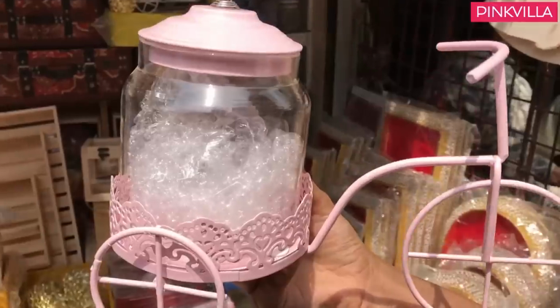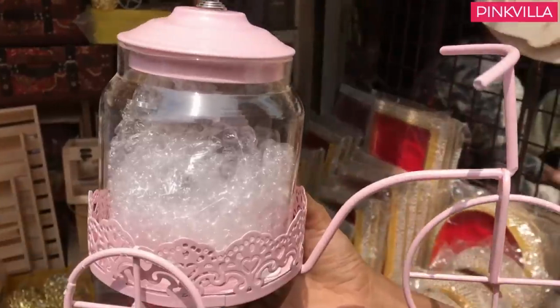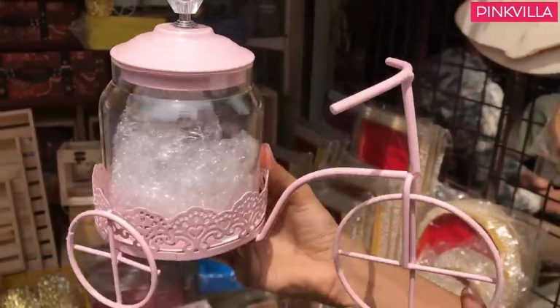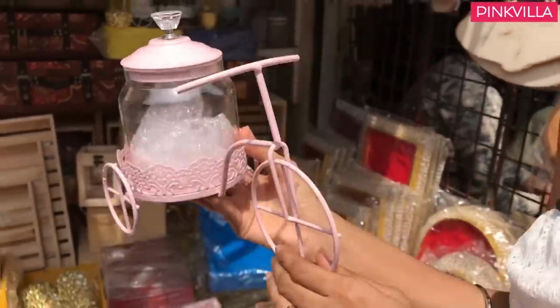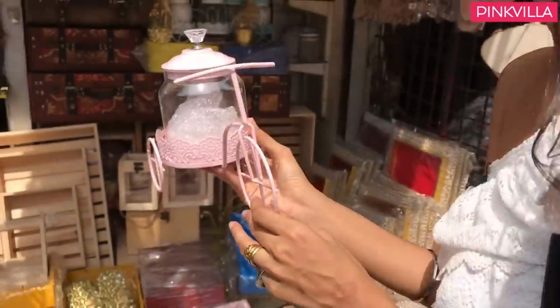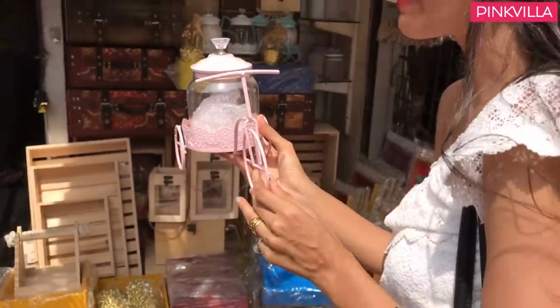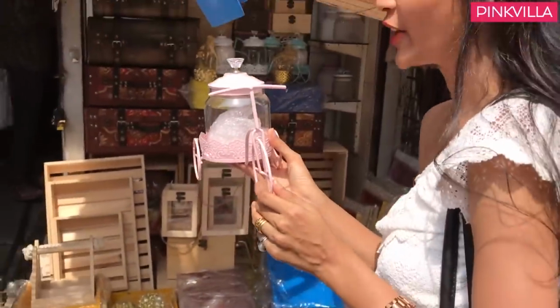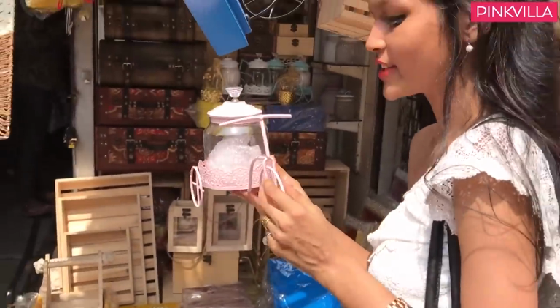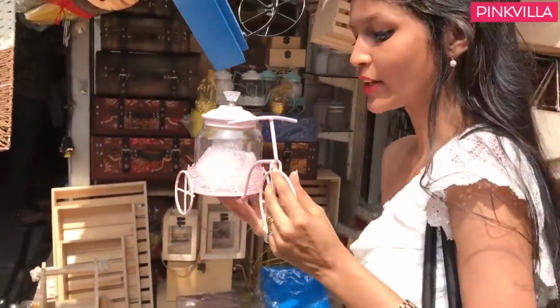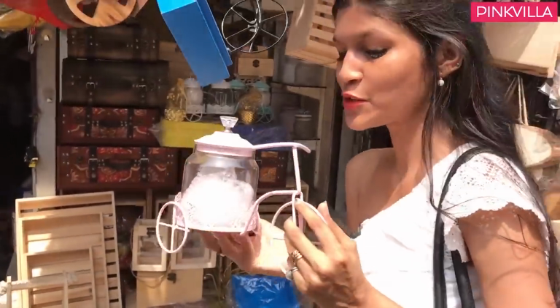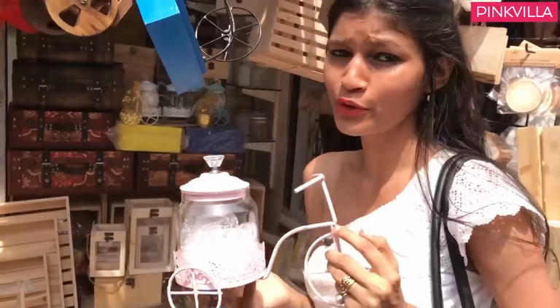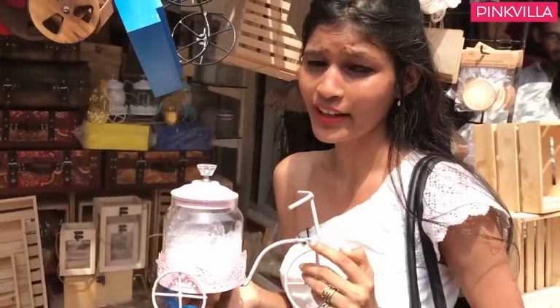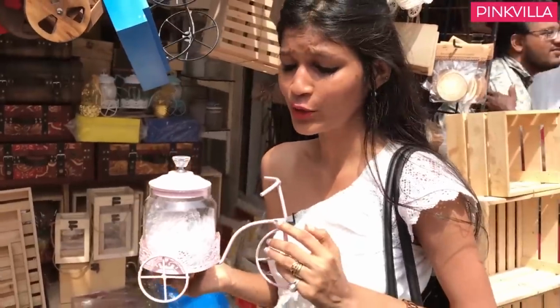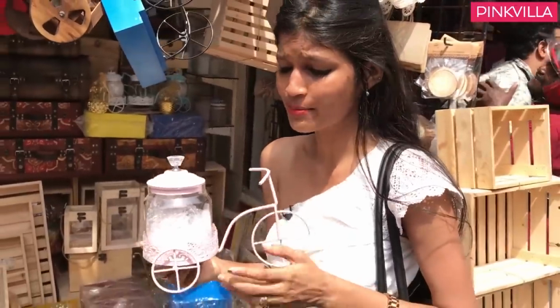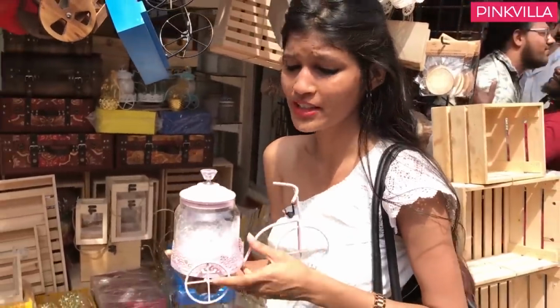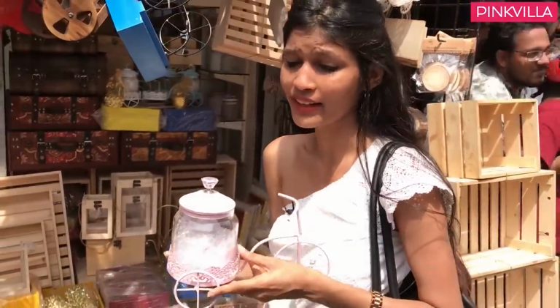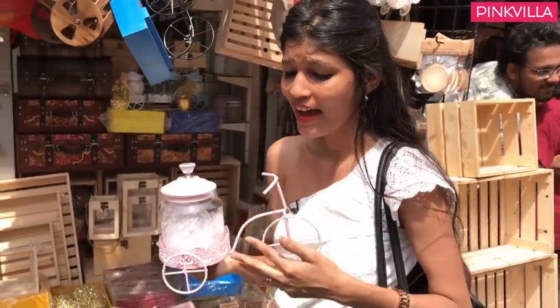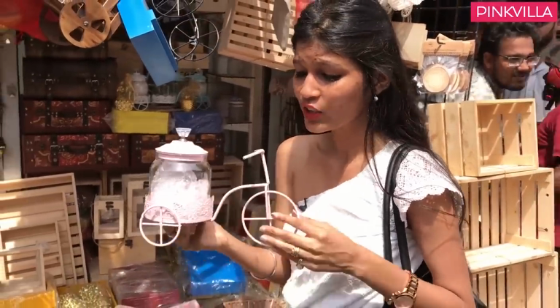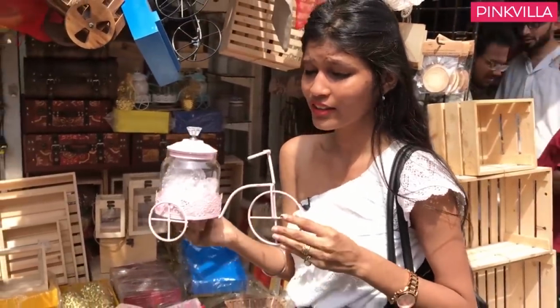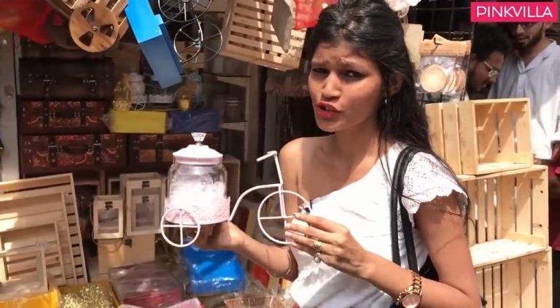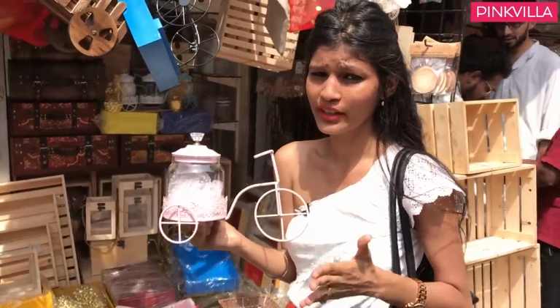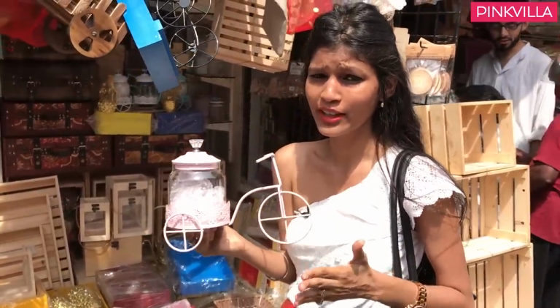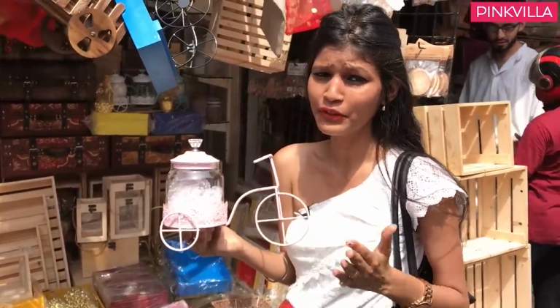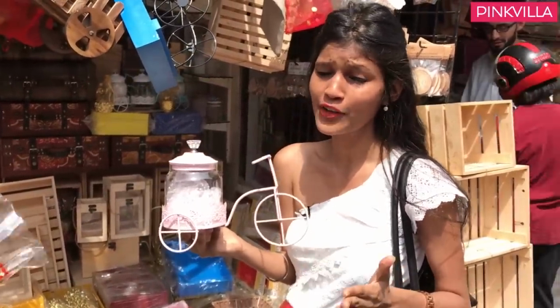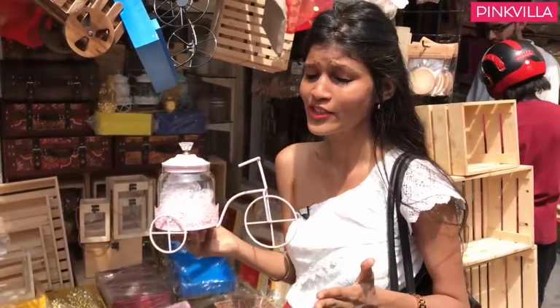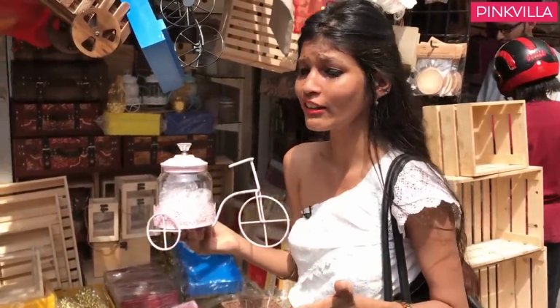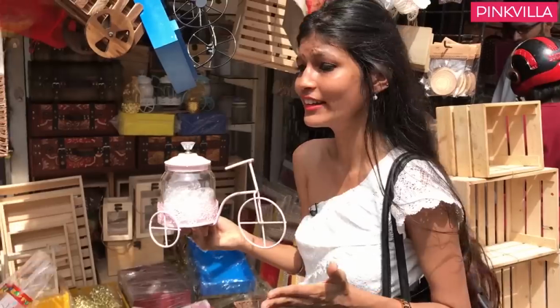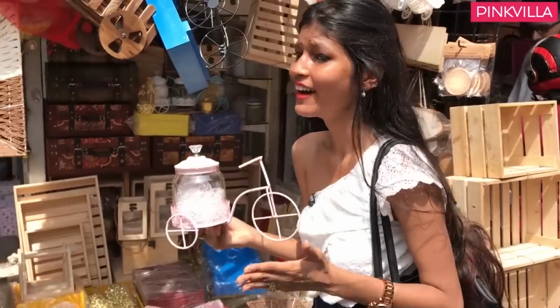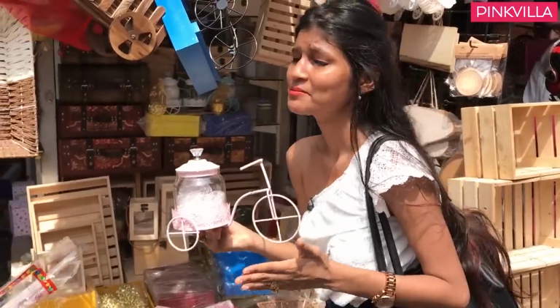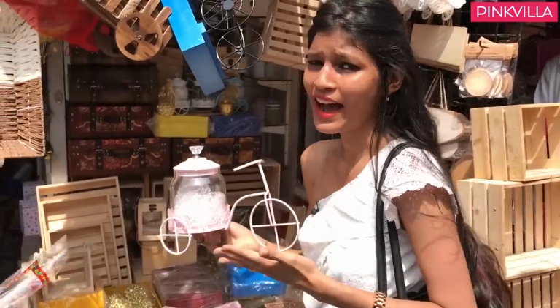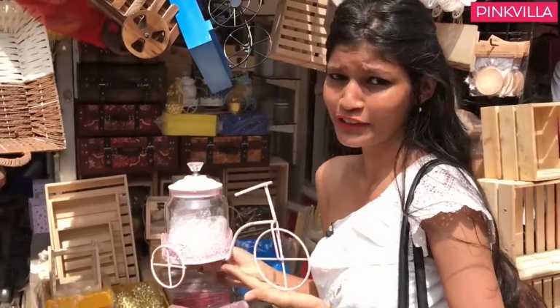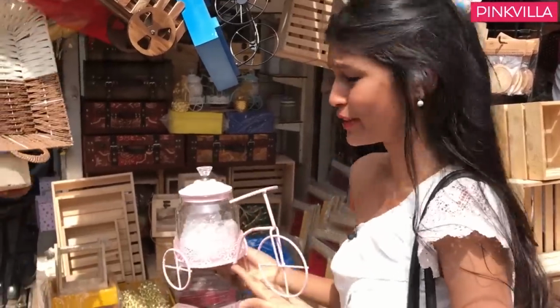I have clearly lost my heart to this because it's so beautiful. It's in pastel pink and look at it, it's just so pretty, but it's for 400 rupees, so clearly I have to give it away.